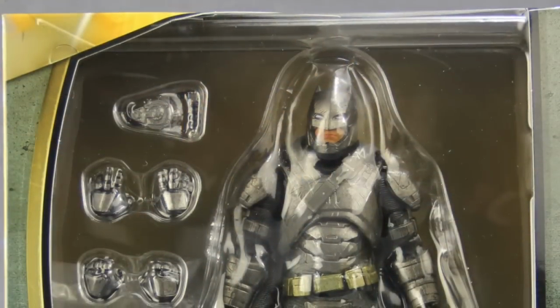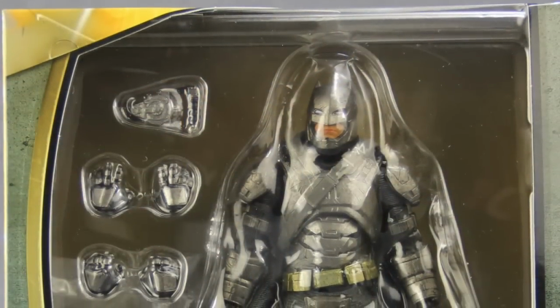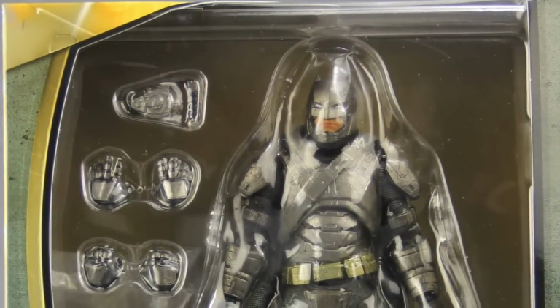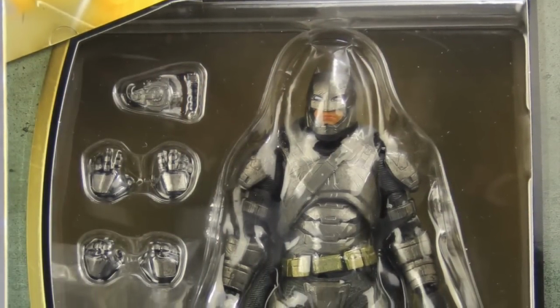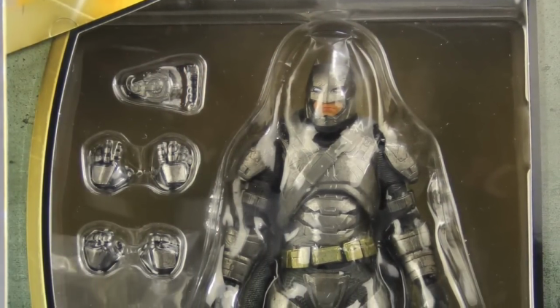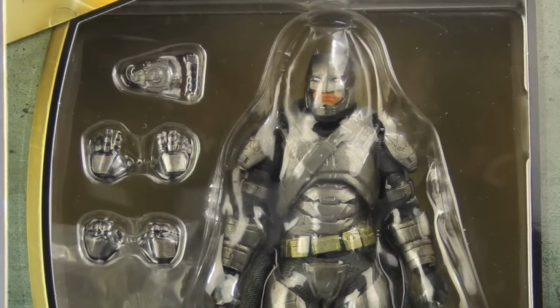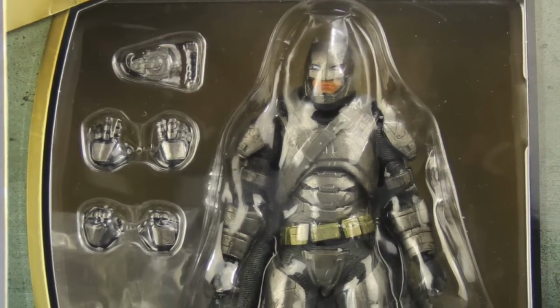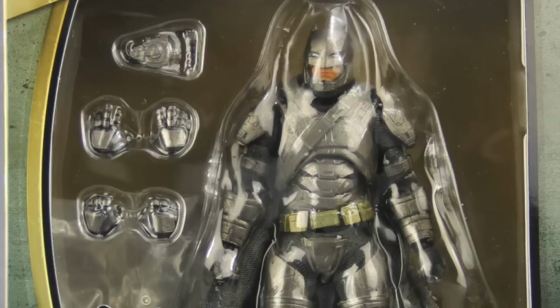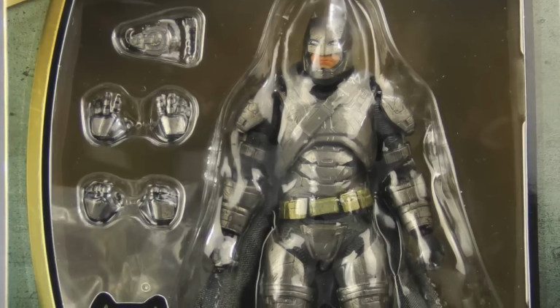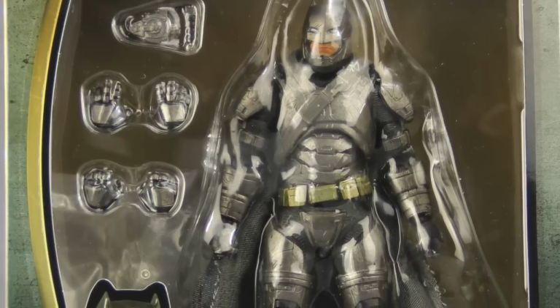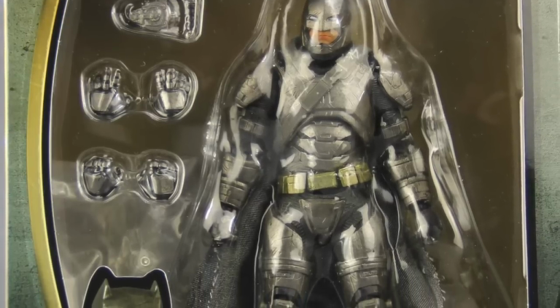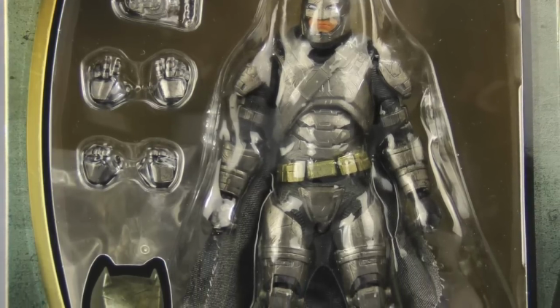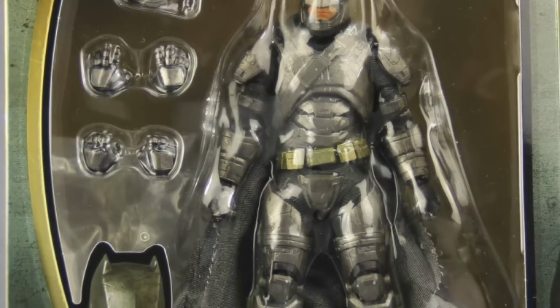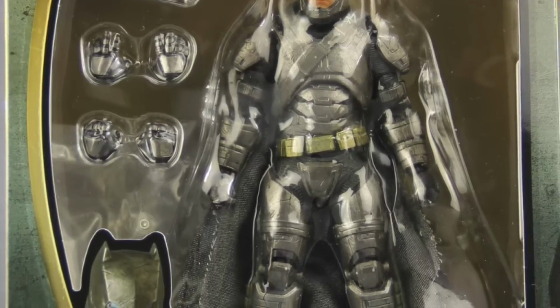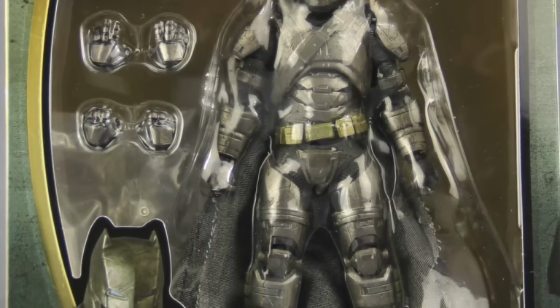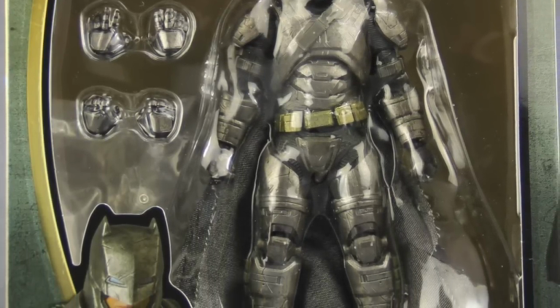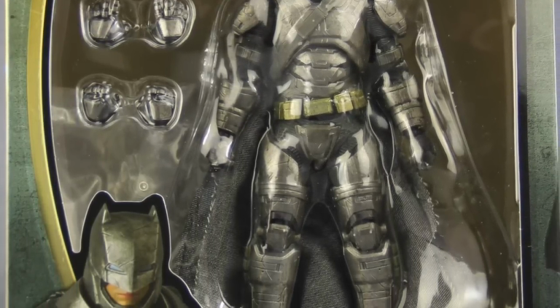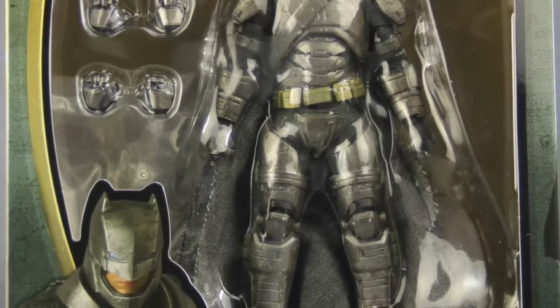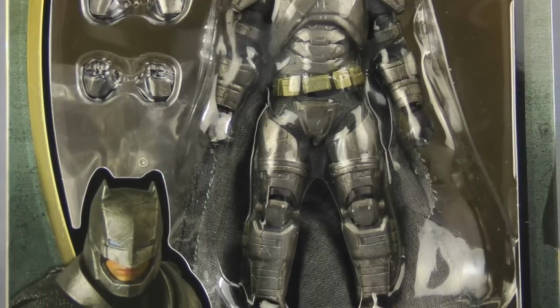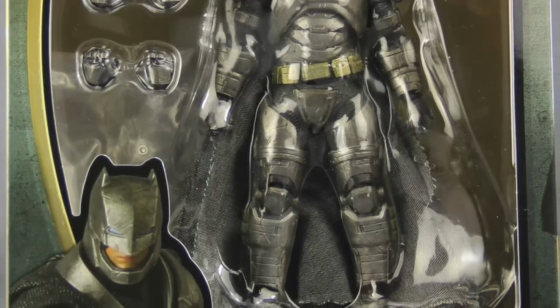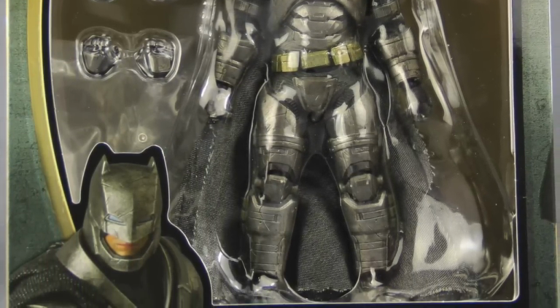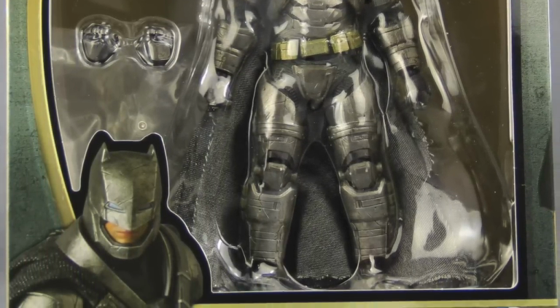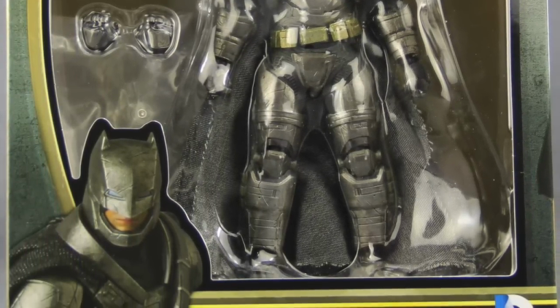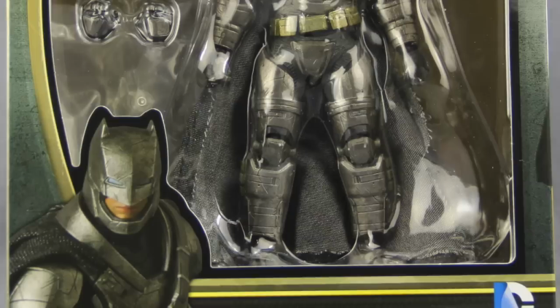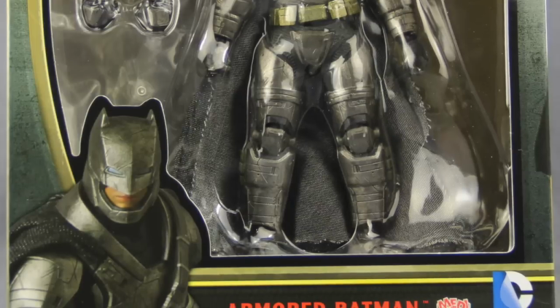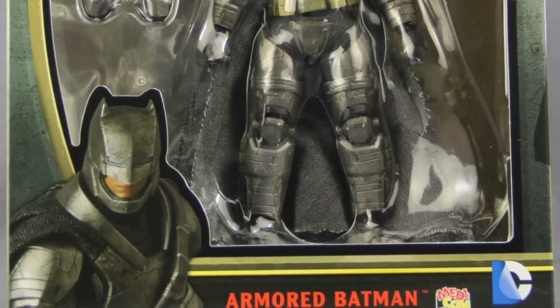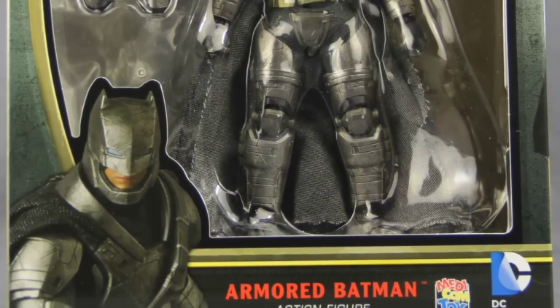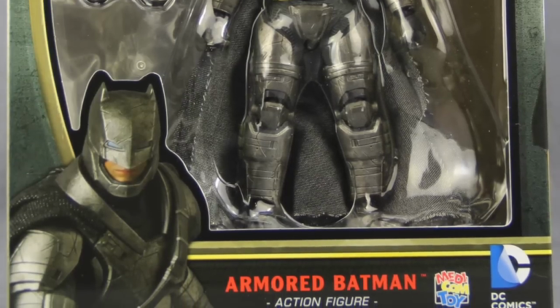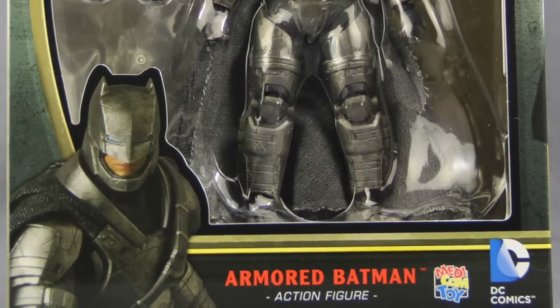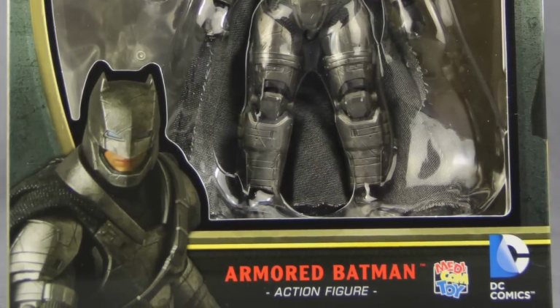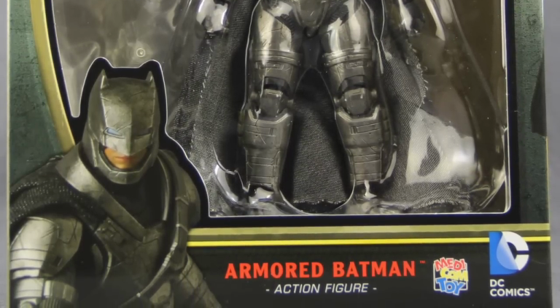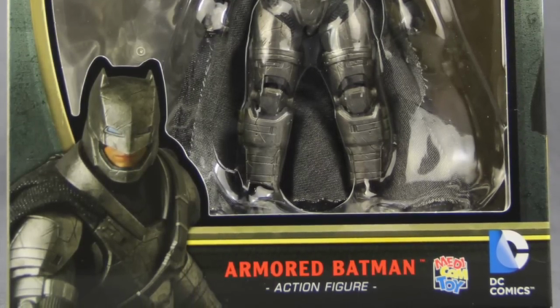Hey everybody, JC here with another T&I toy review. And for today's review, we're going to be taking a look at the brand new Mafex 6-inch Batman Vs. Superman Dawn of Justice Armored Batman figure from Medicom Toys.